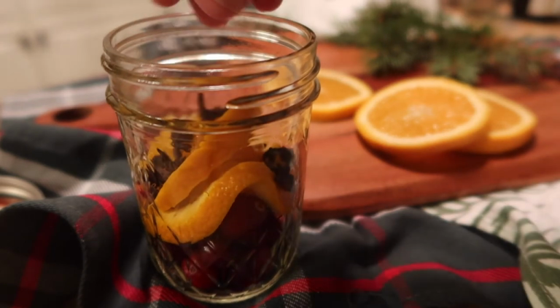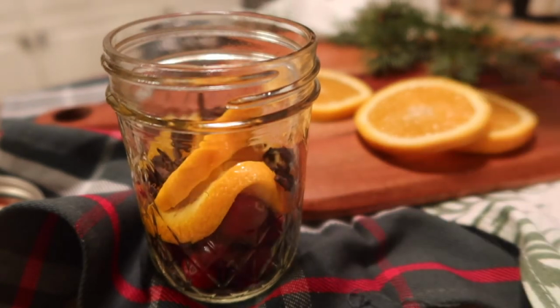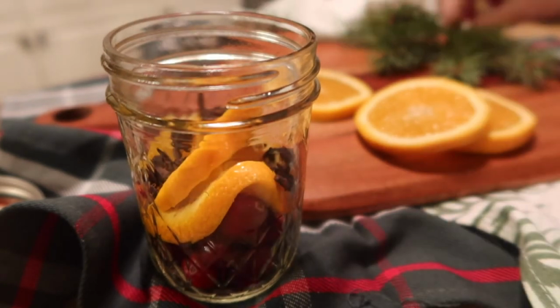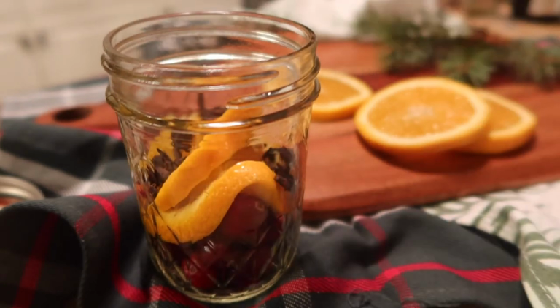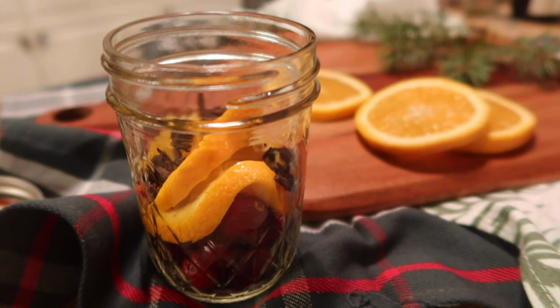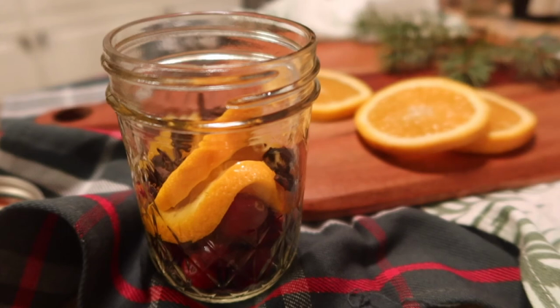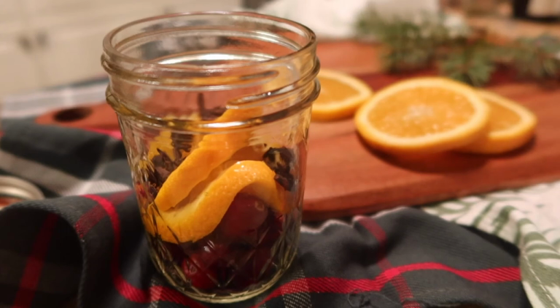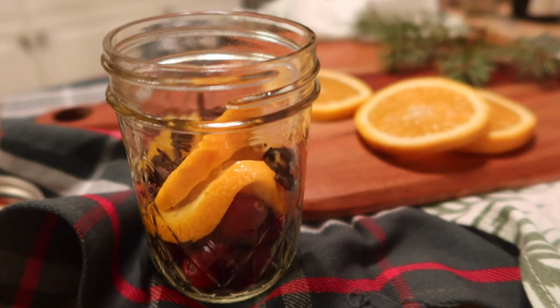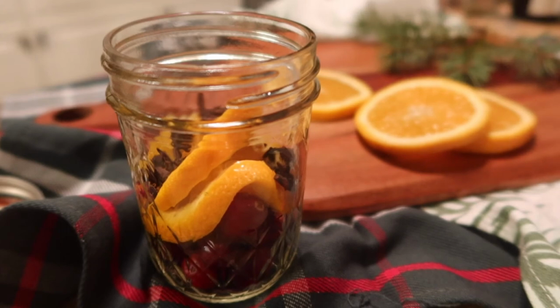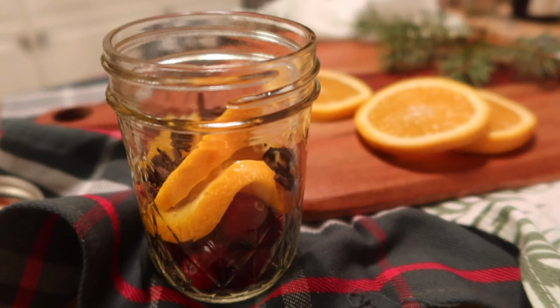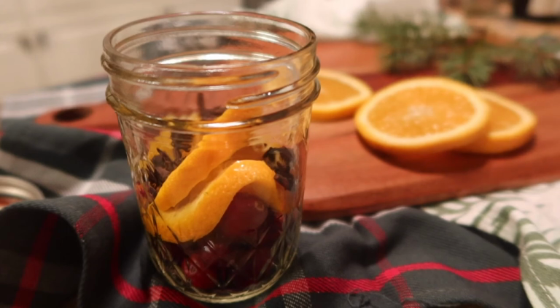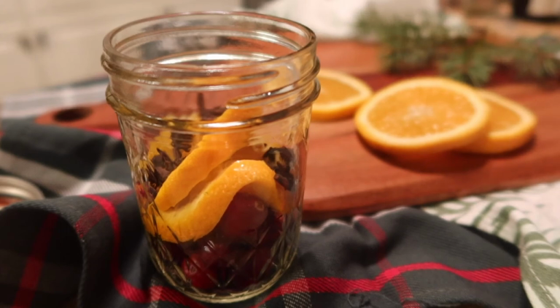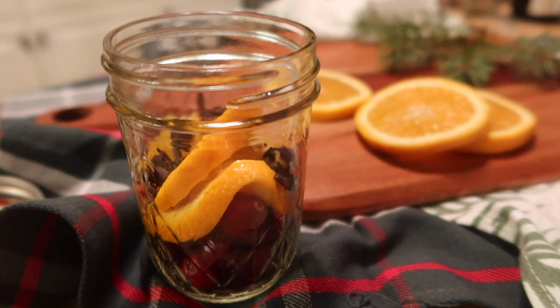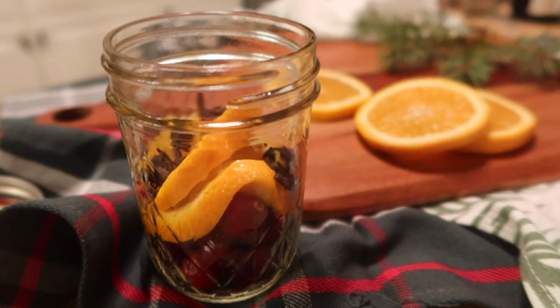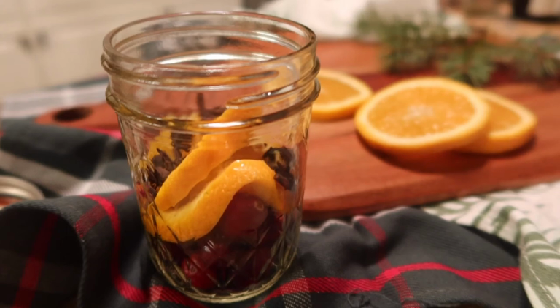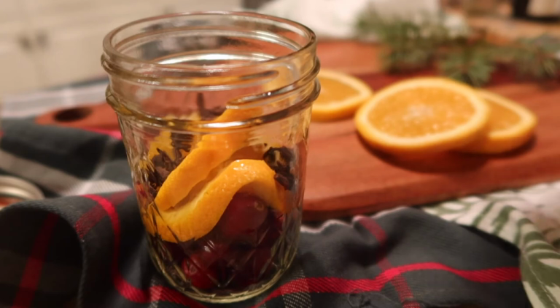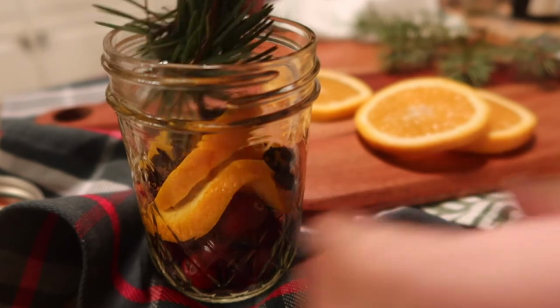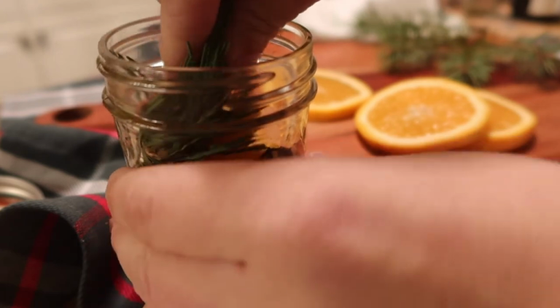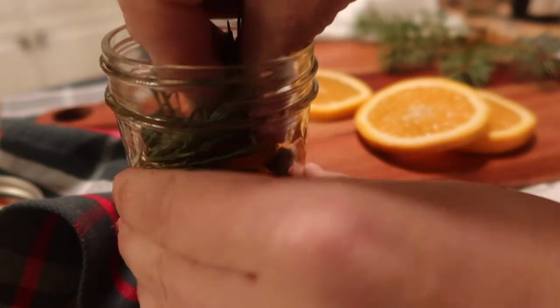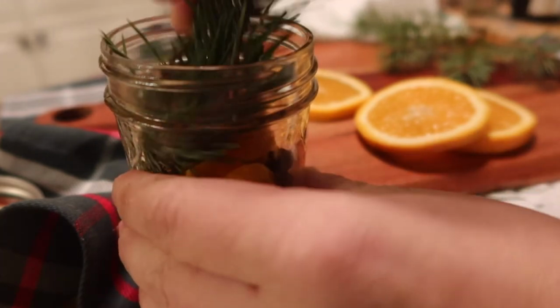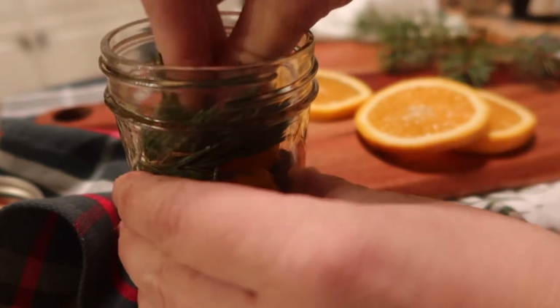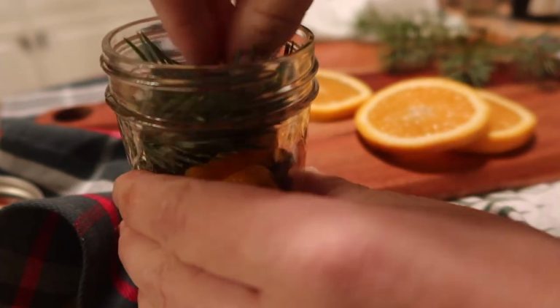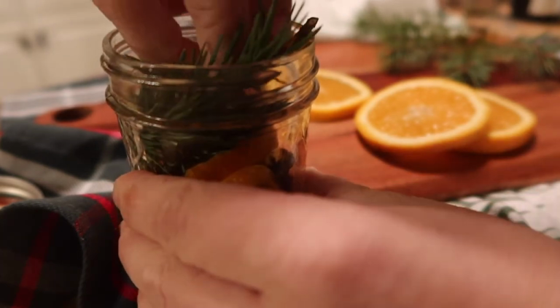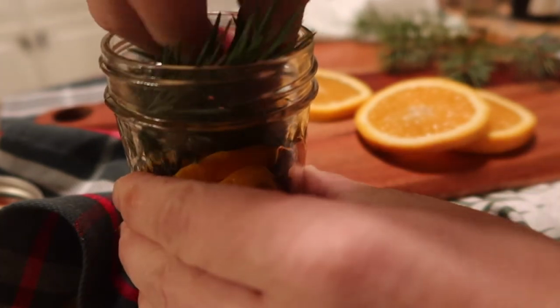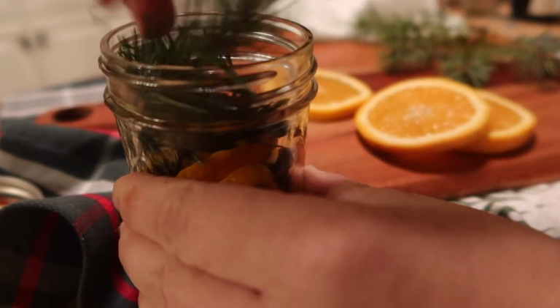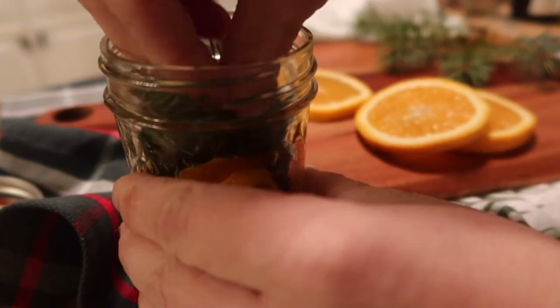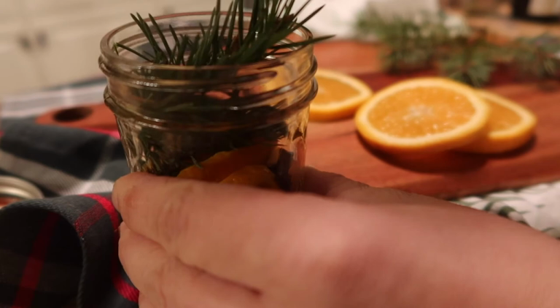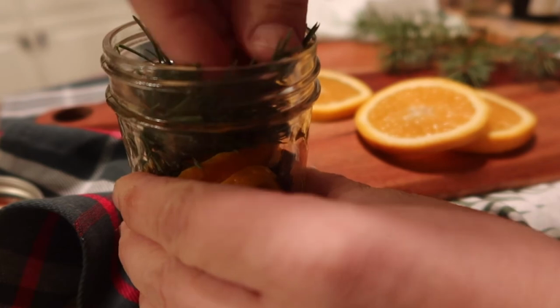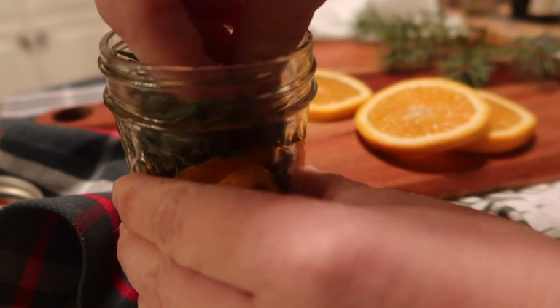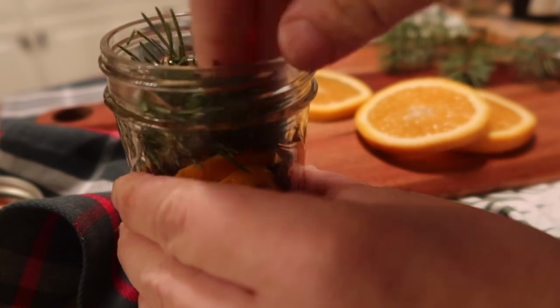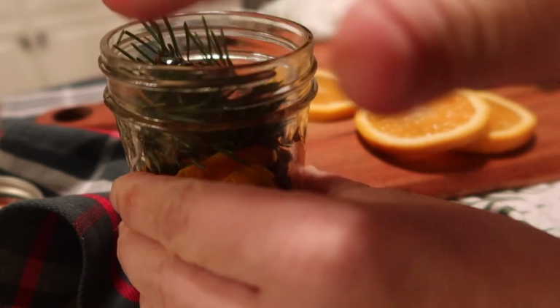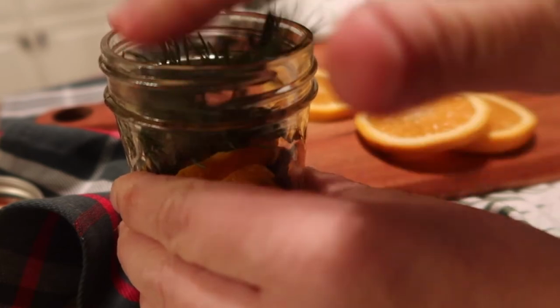Just take one of these recipes, put all the ingredients in a little mason jar, and tie a little ribbon or string around it with a piece of paper that says something like 'add to a pot, add water, and simmer all day.' You could put the little name on there.